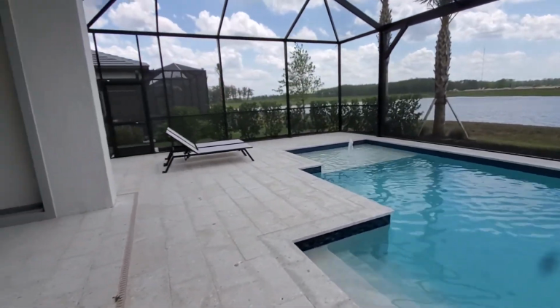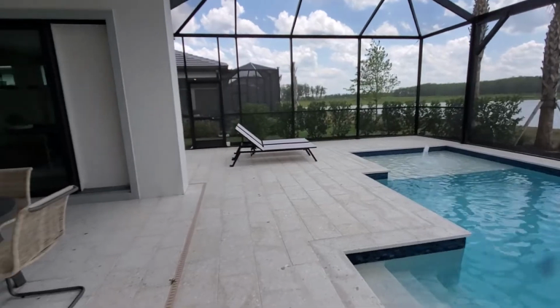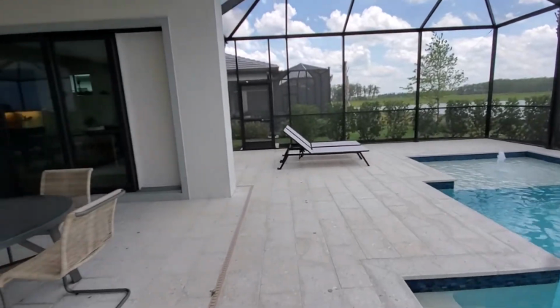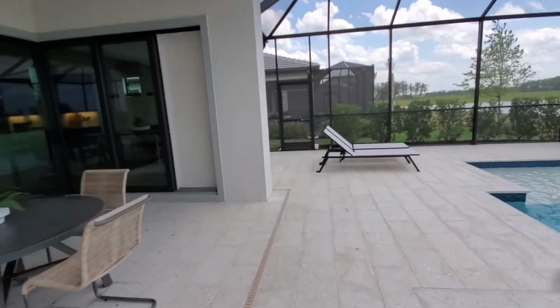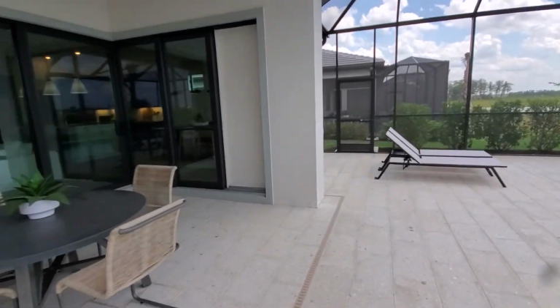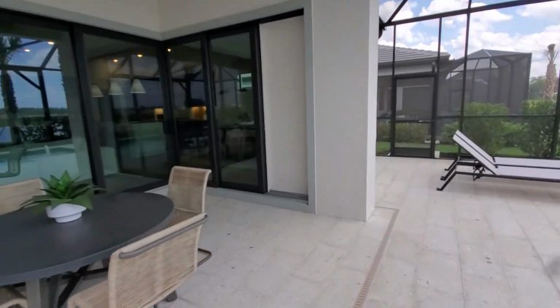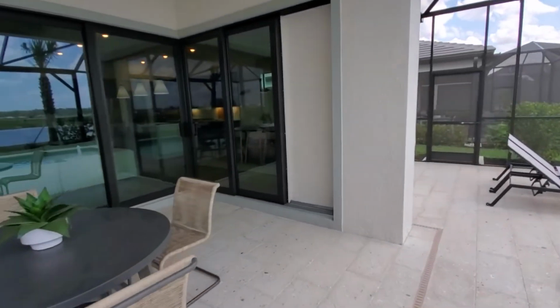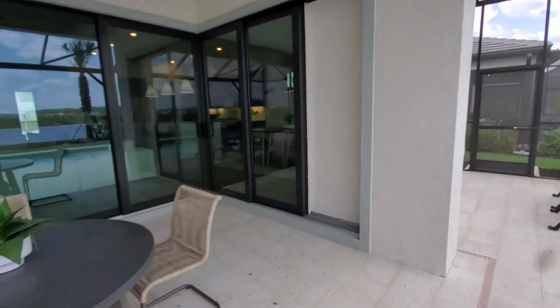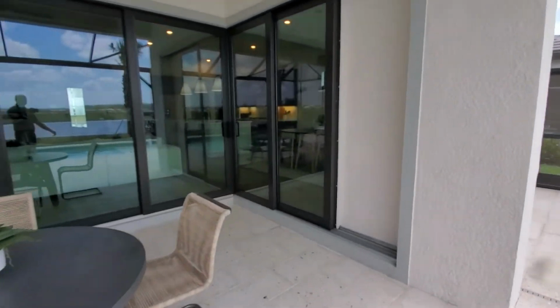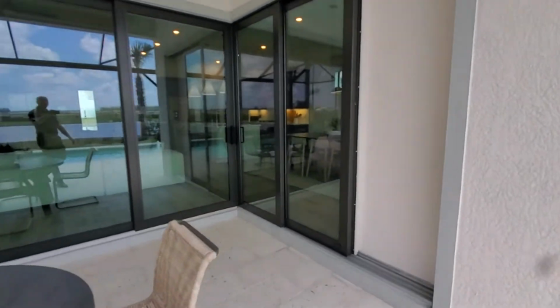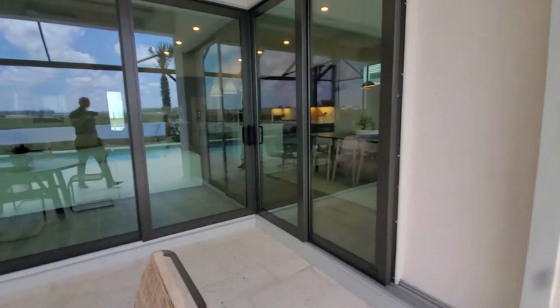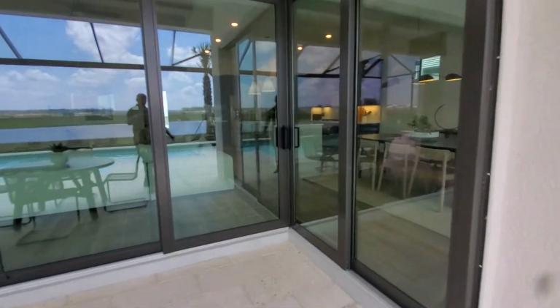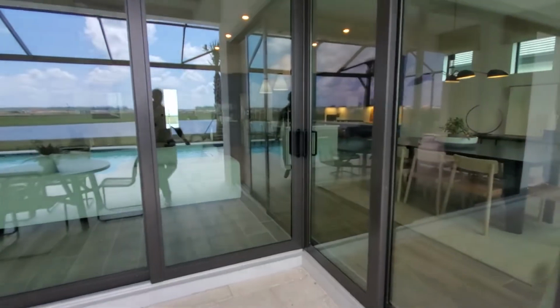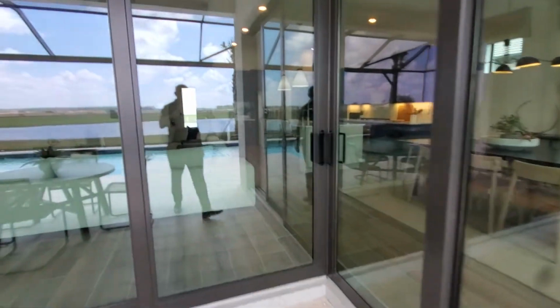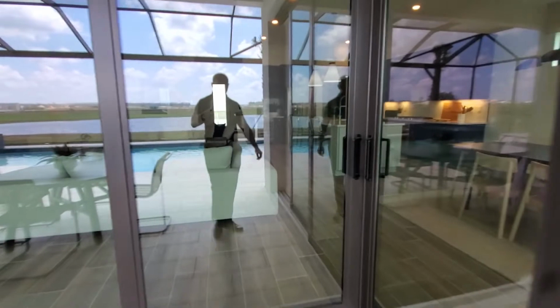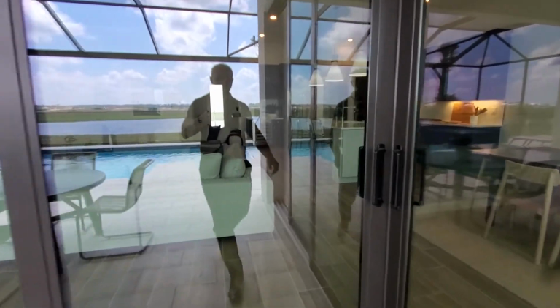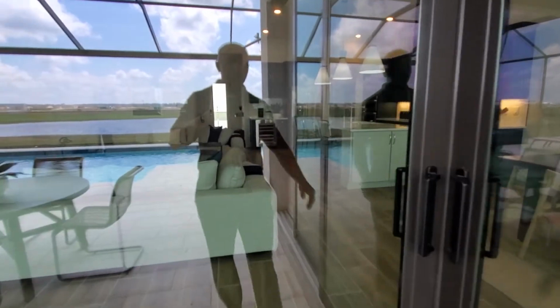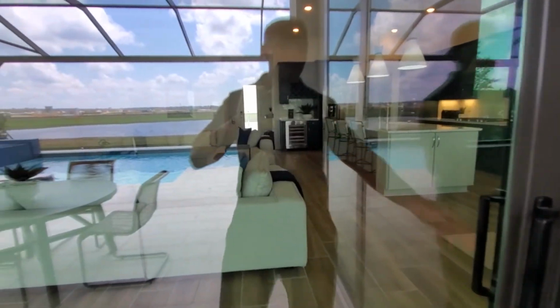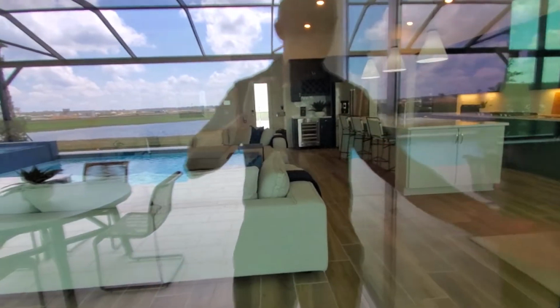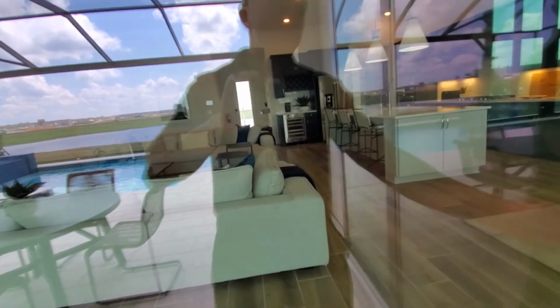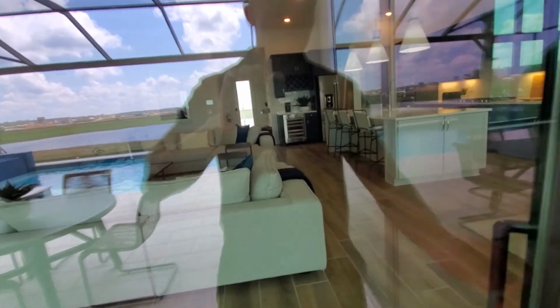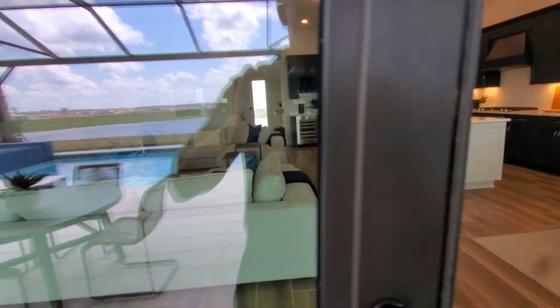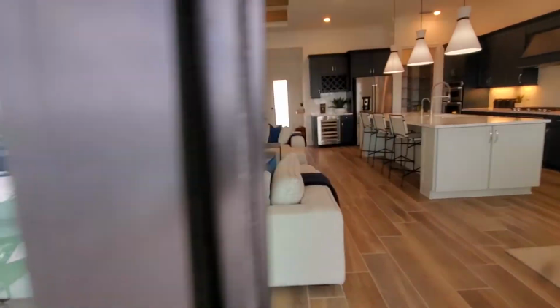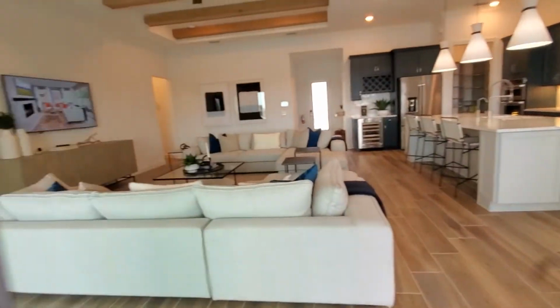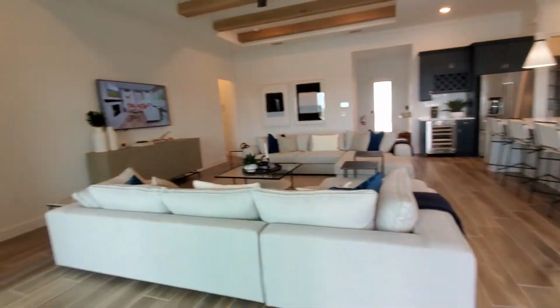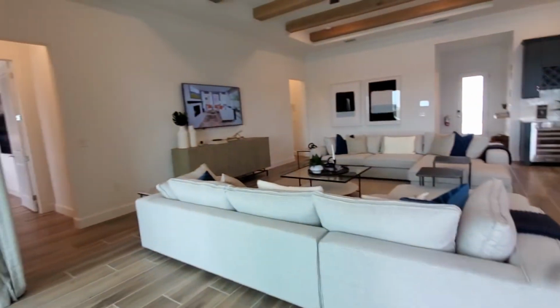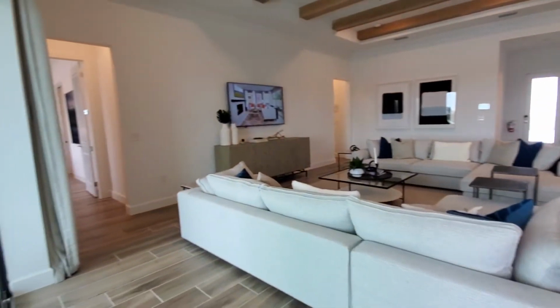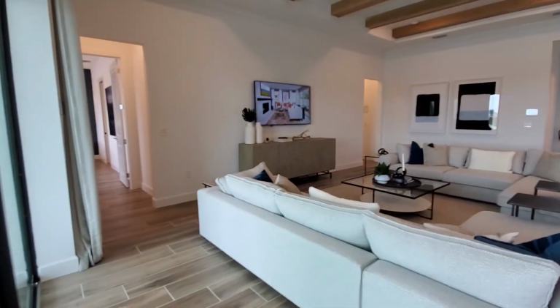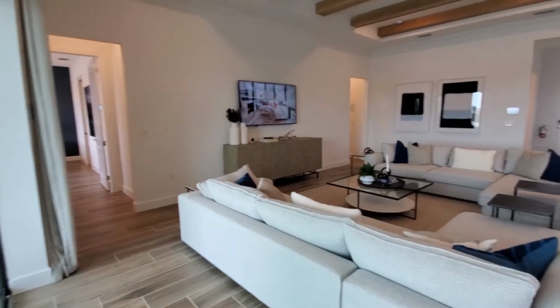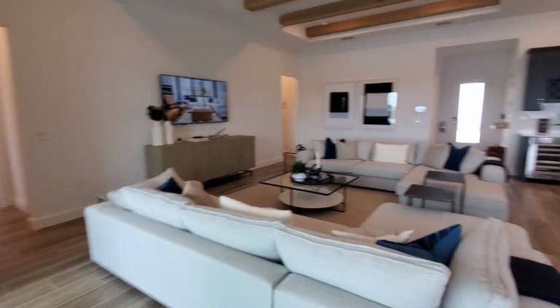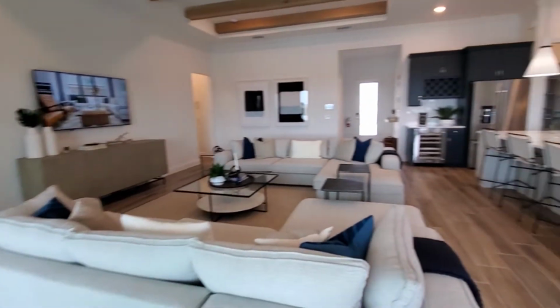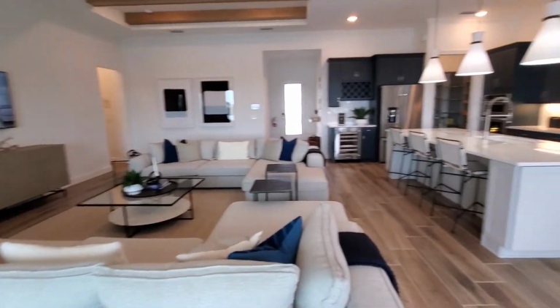So if you're interested in this home, you can reach us at all of the contact information below. This is Roberto Lee with Pinnacle Property, and we appreciate you watching.